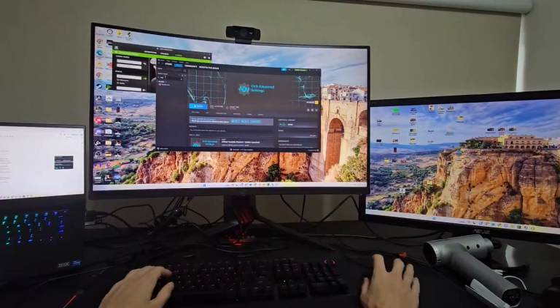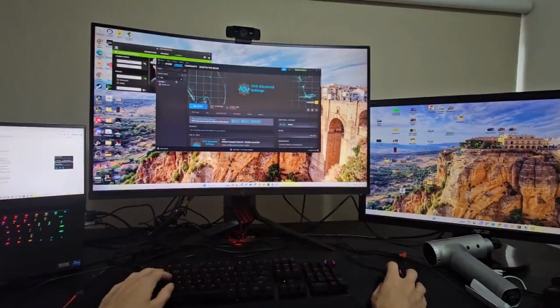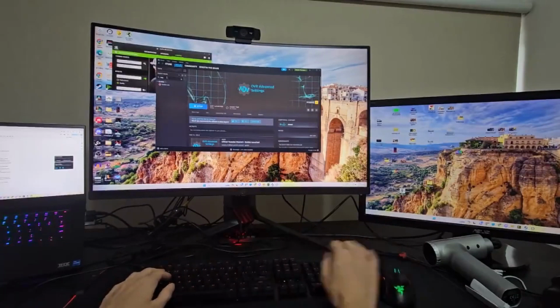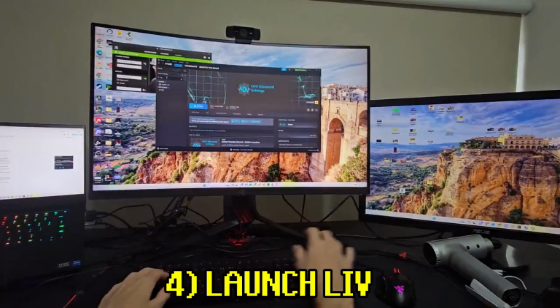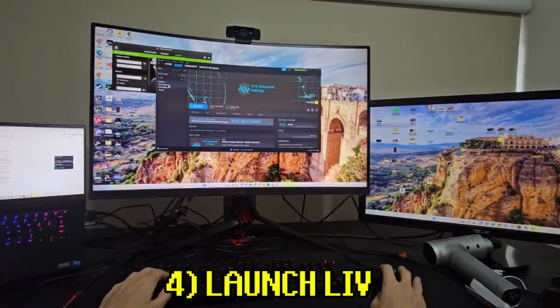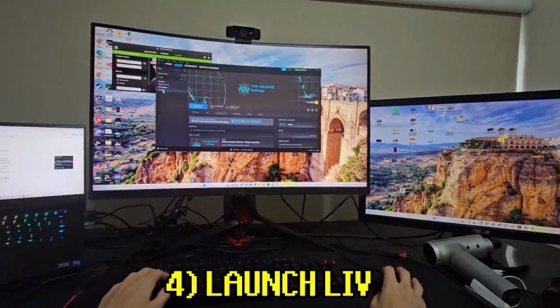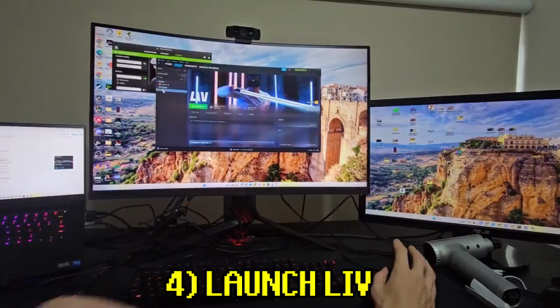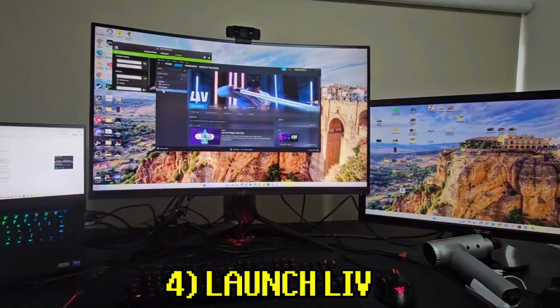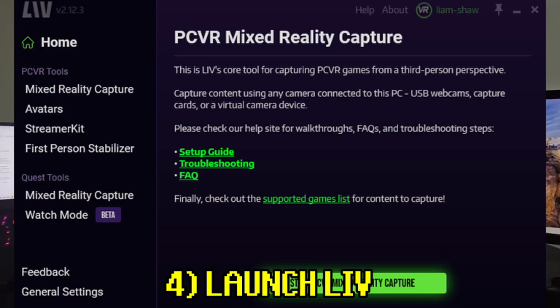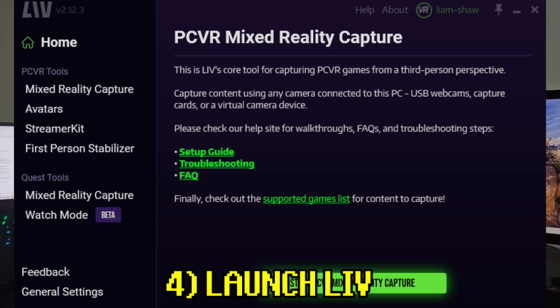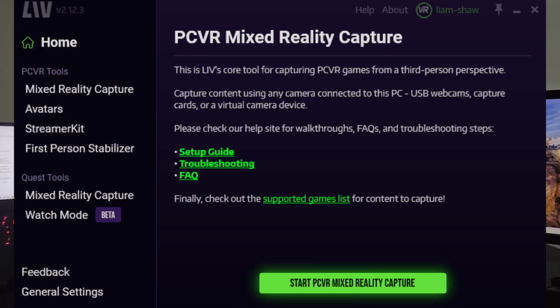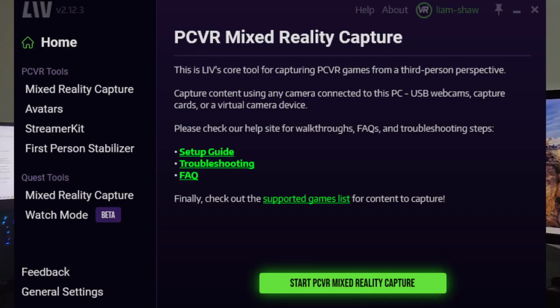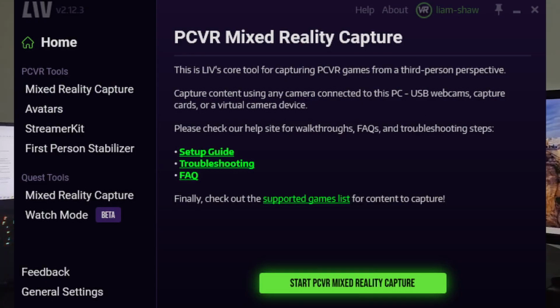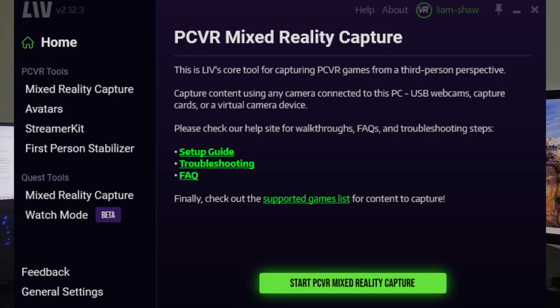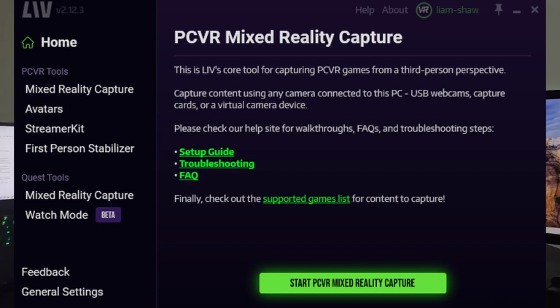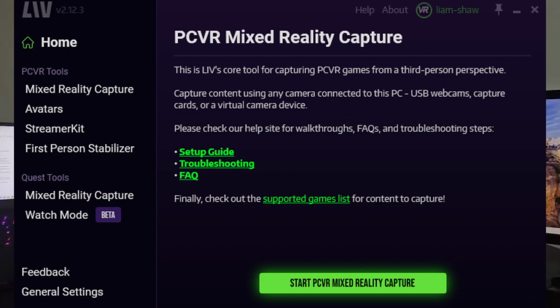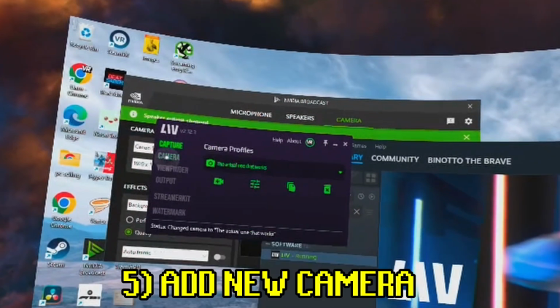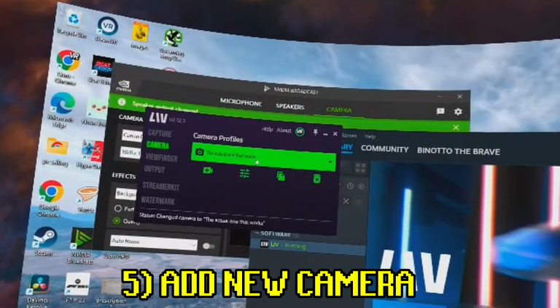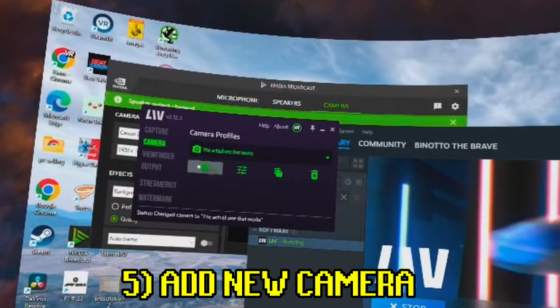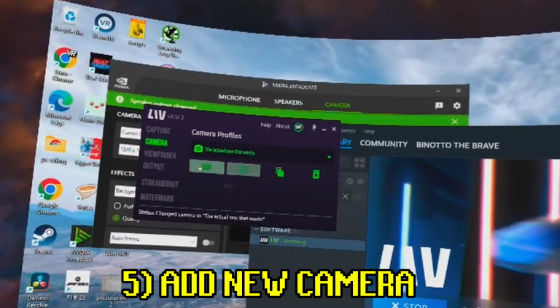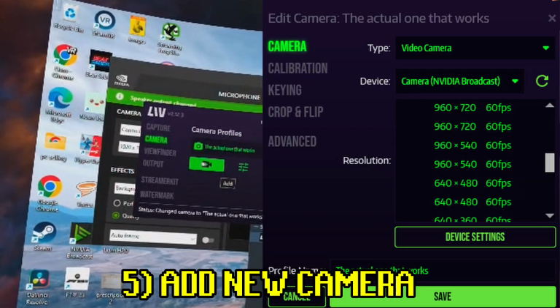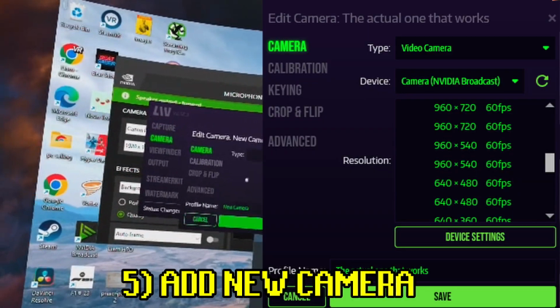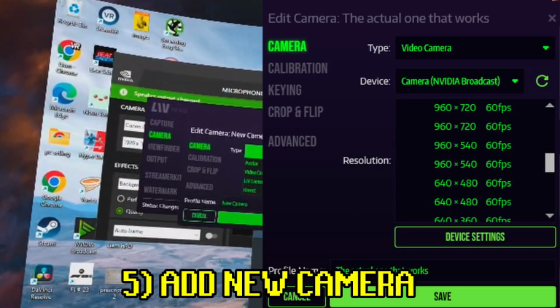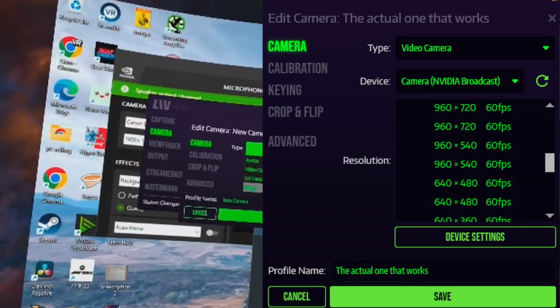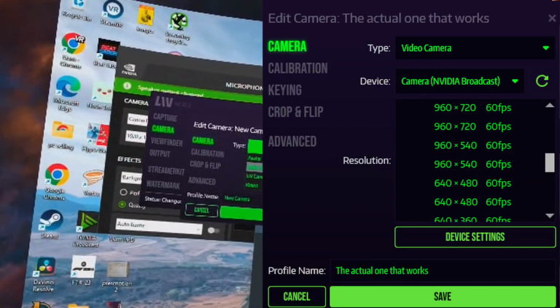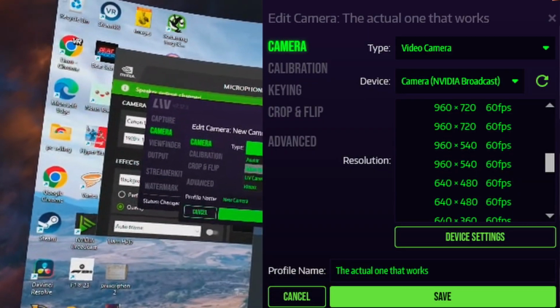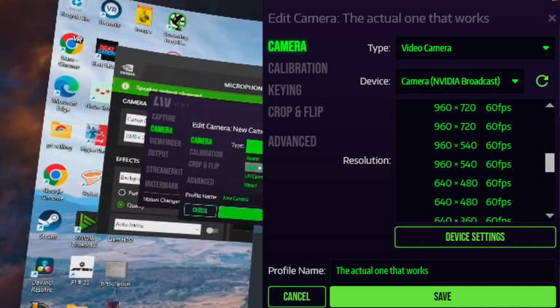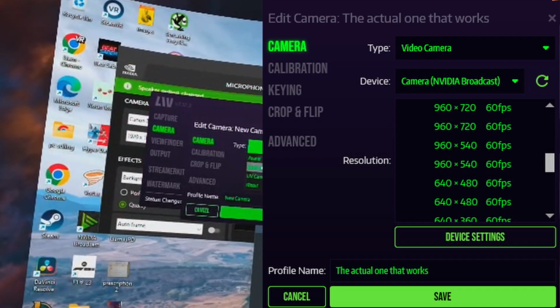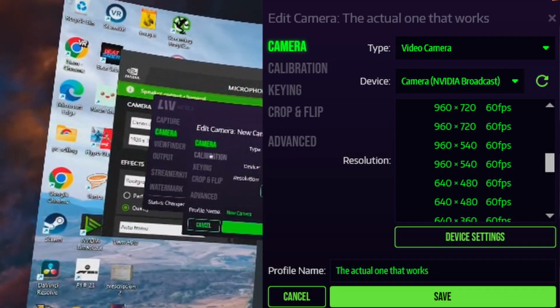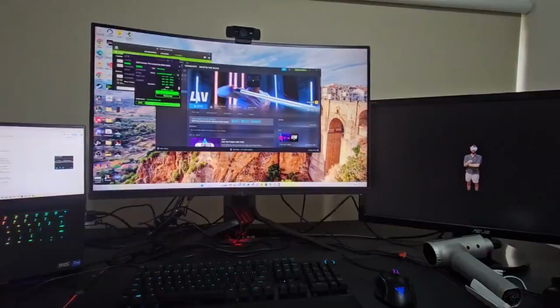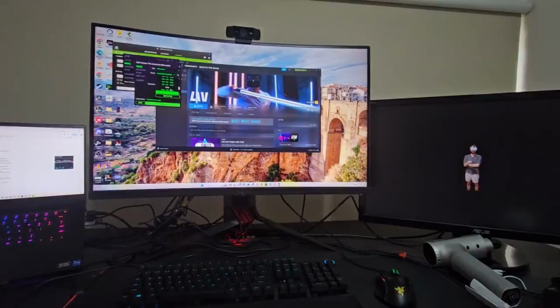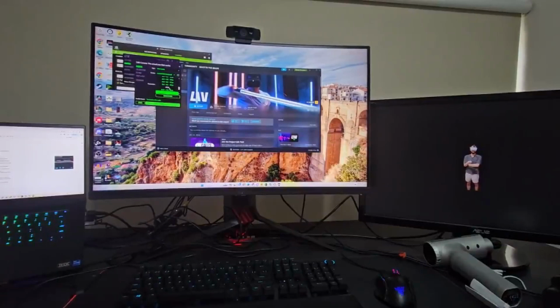From the Steam menu, open up LIV, and if this is your first time you'll need to create an account and select mixed reality capture. Here you'll want to add a new camera, select the NVIDIA Broadcast camera from earlier, select ARGB, and match the resolution to your camera.